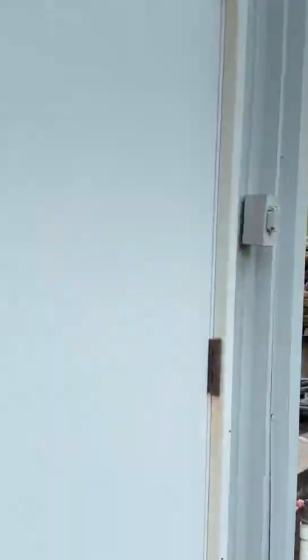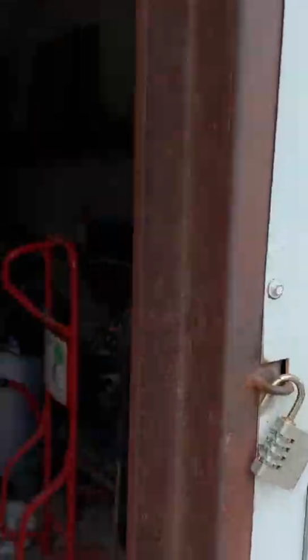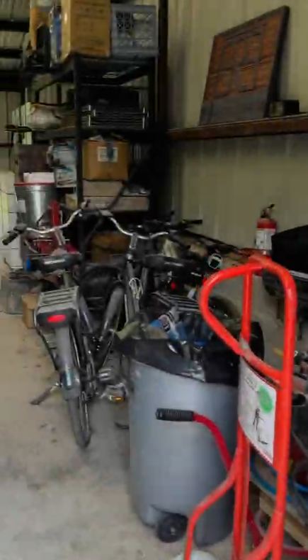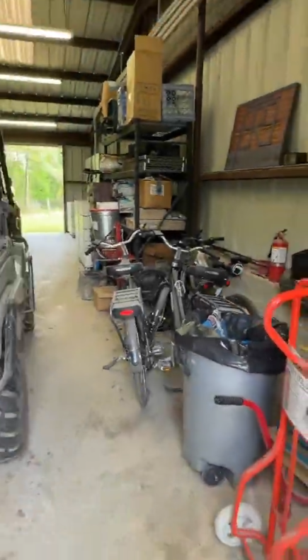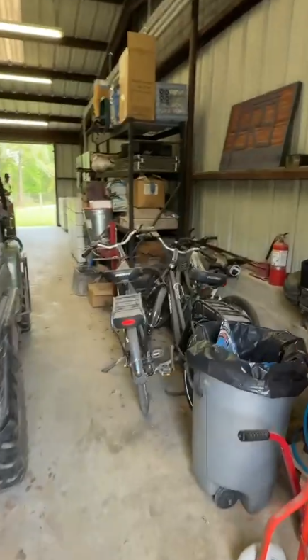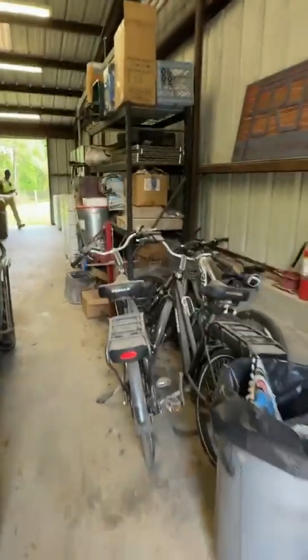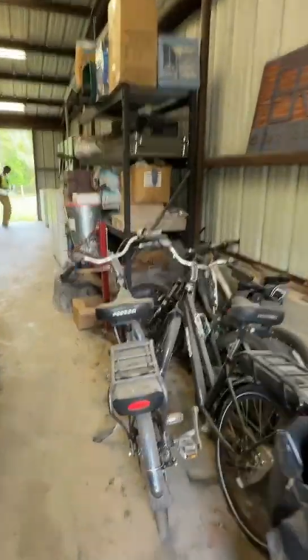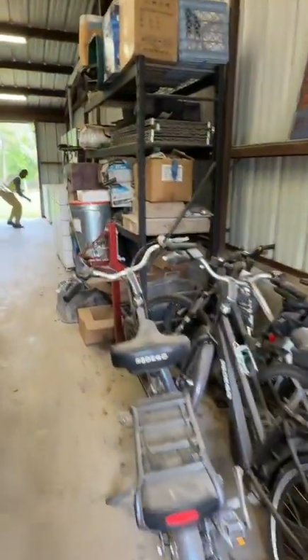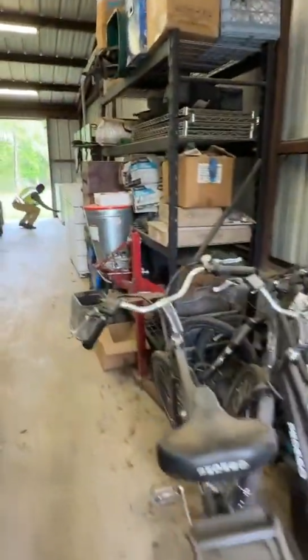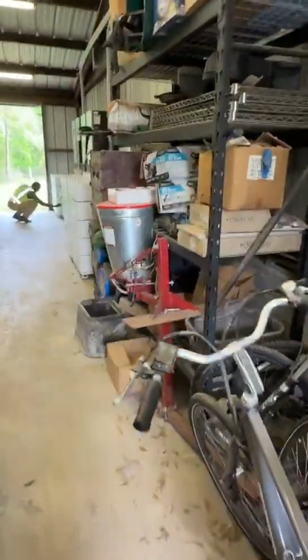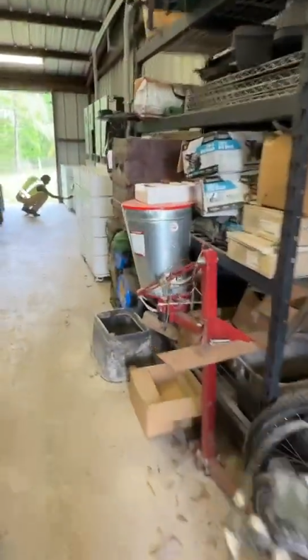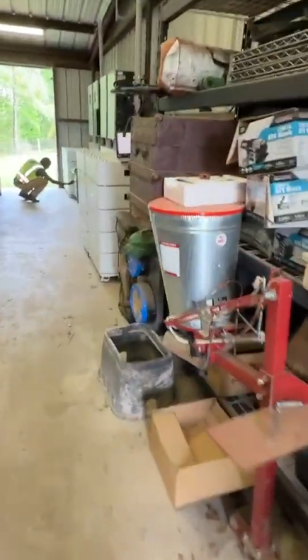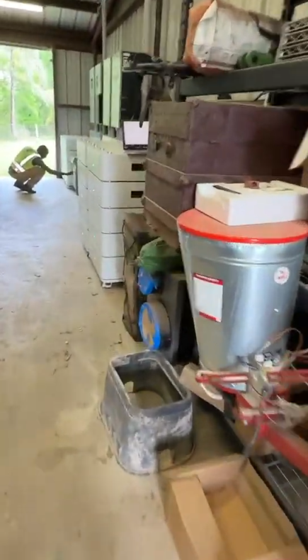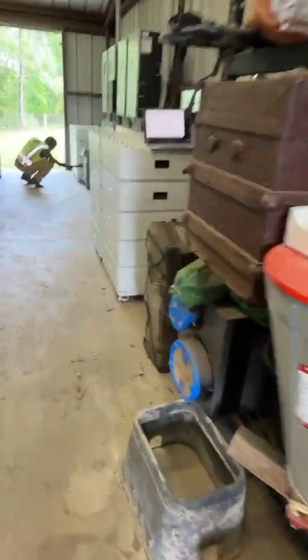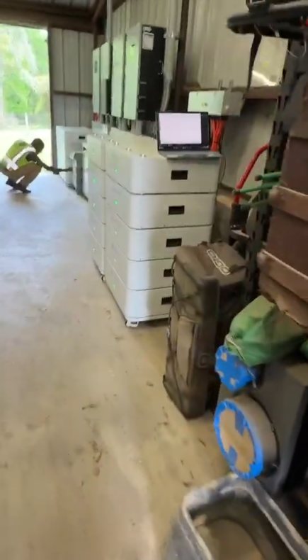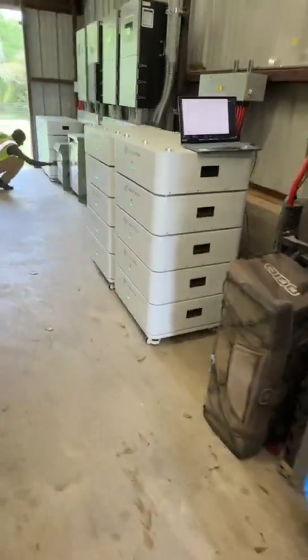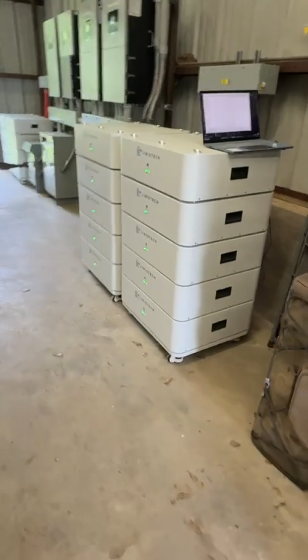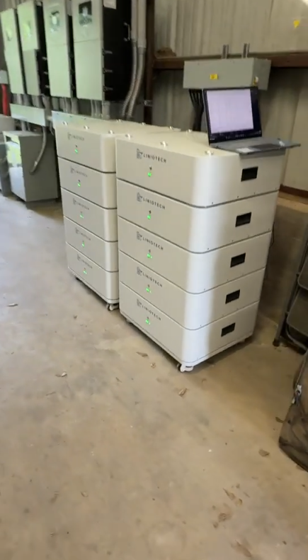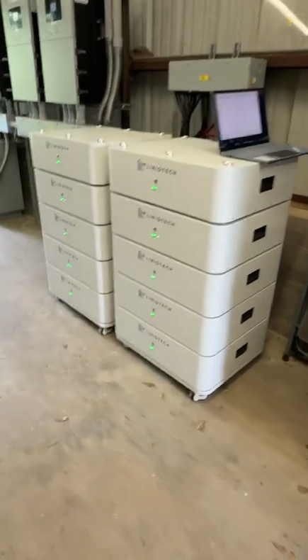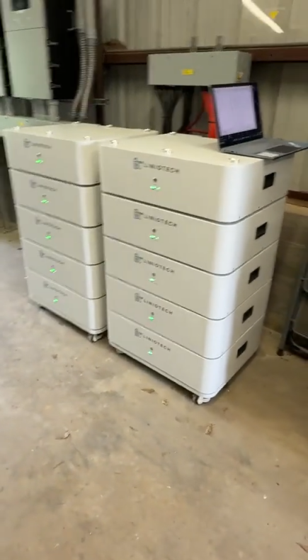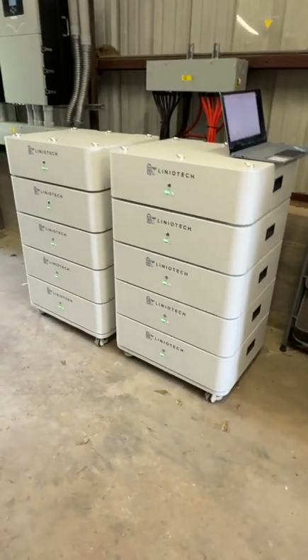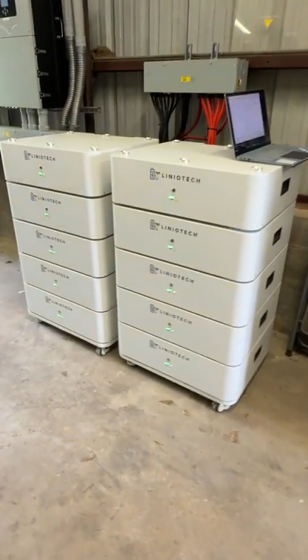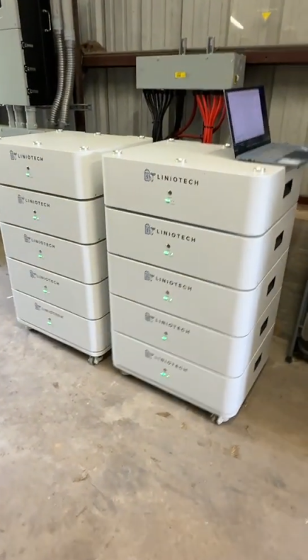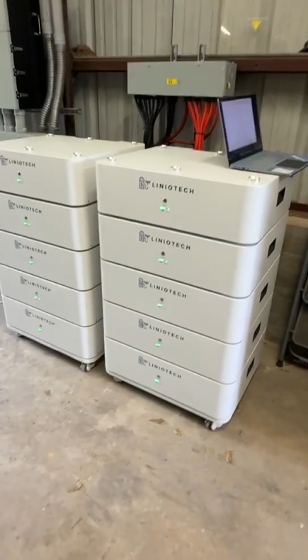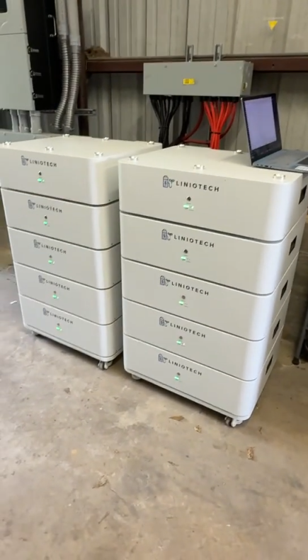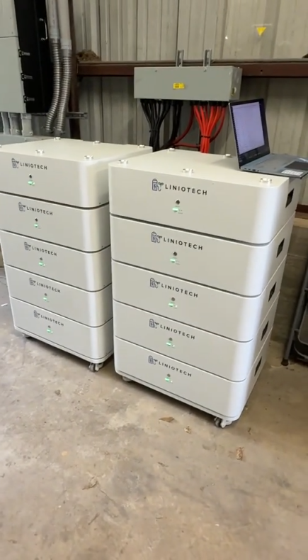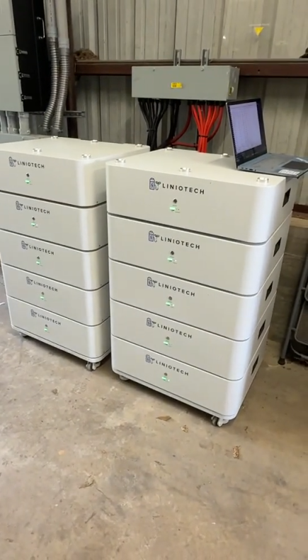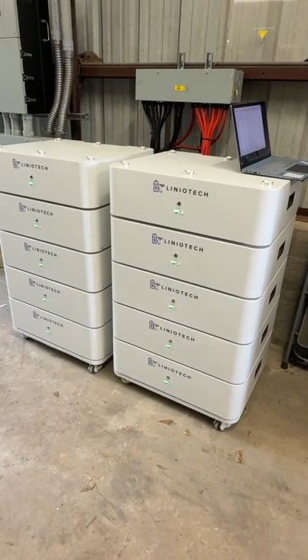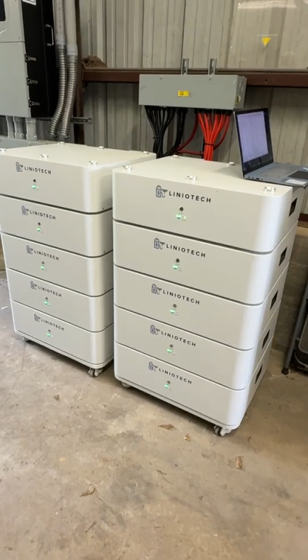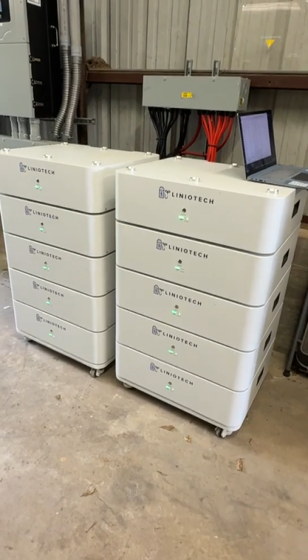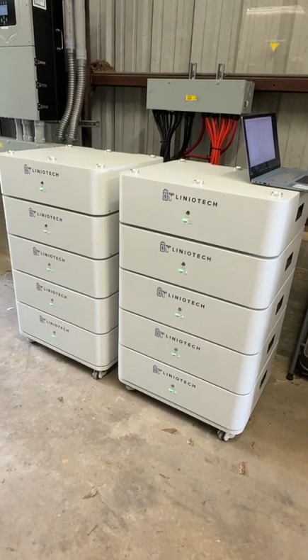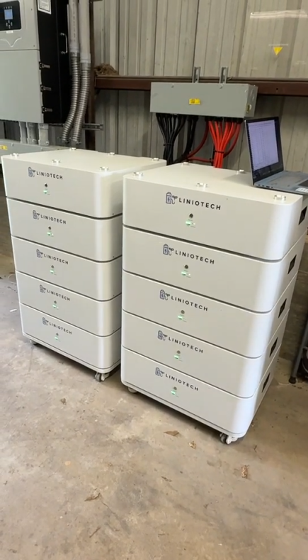As we walk in, we'll take a look at the Lineotac energy storage system here. We have a 100 kilowatt battery storage here, and those are the brick-style batteries. It's super easy to install — you can stack them up like a Lego.